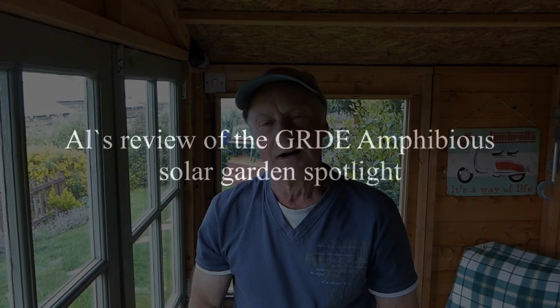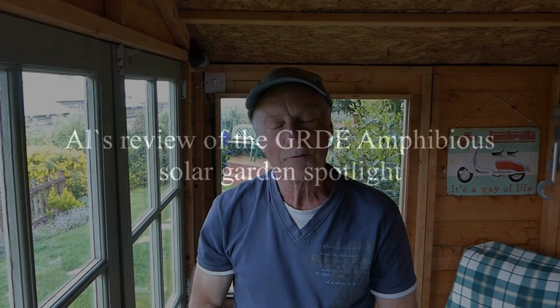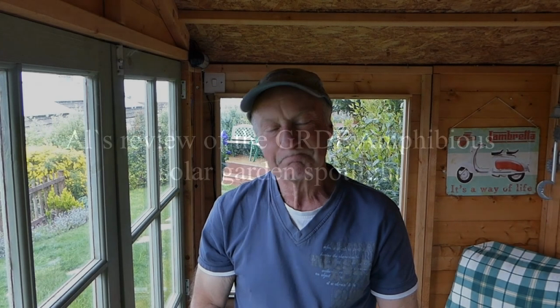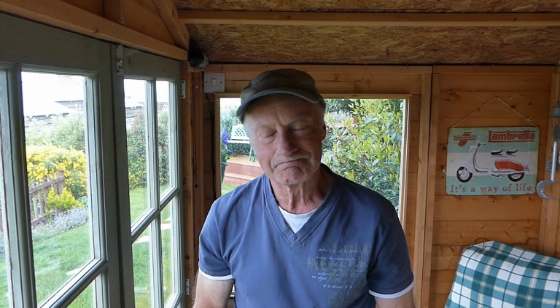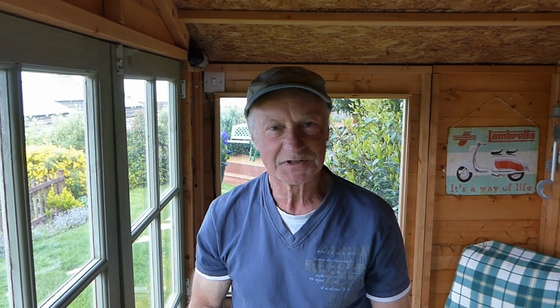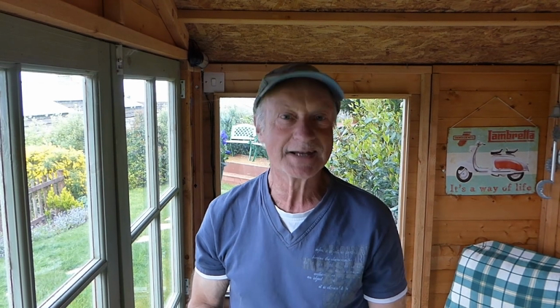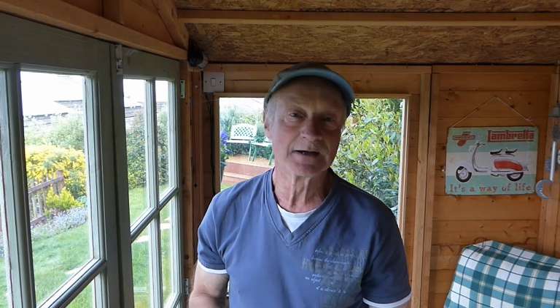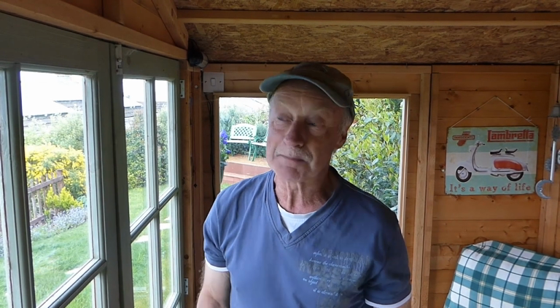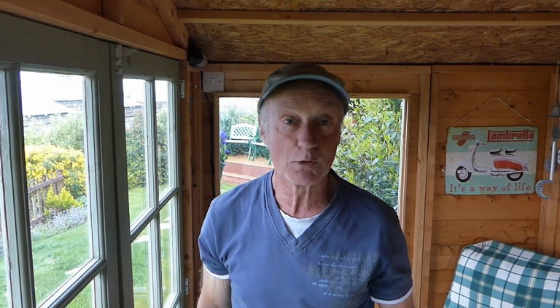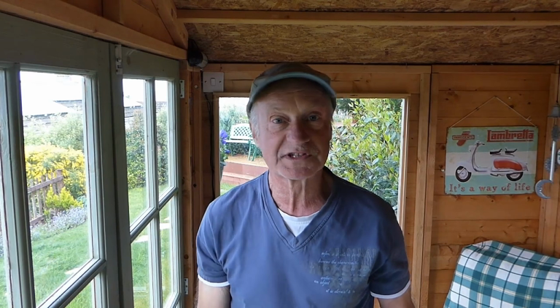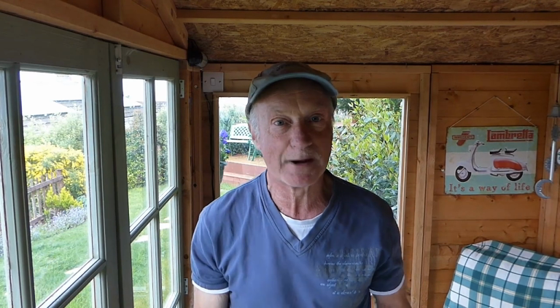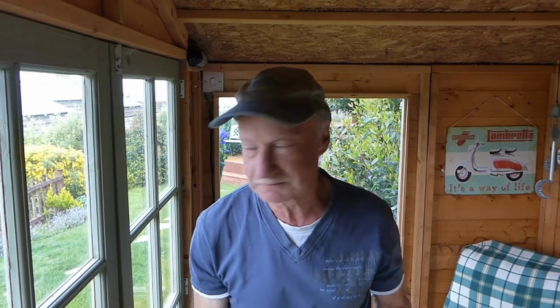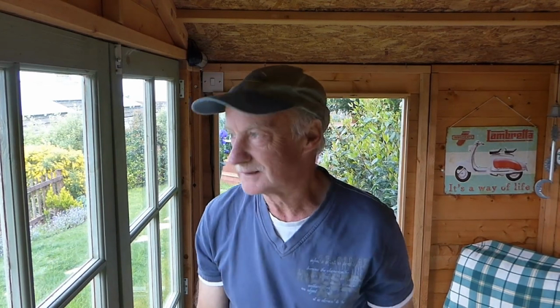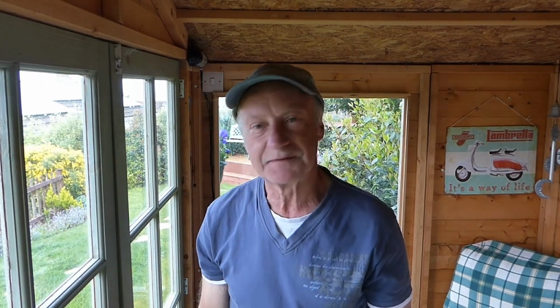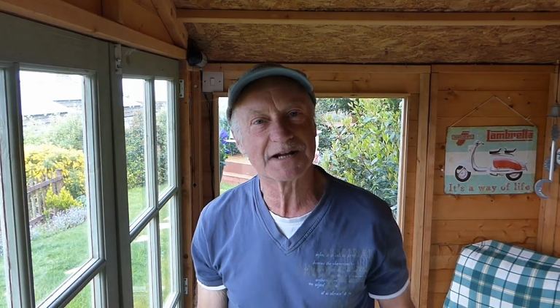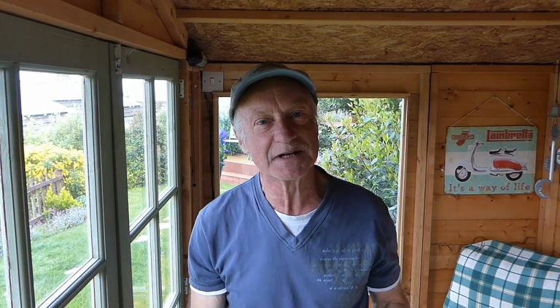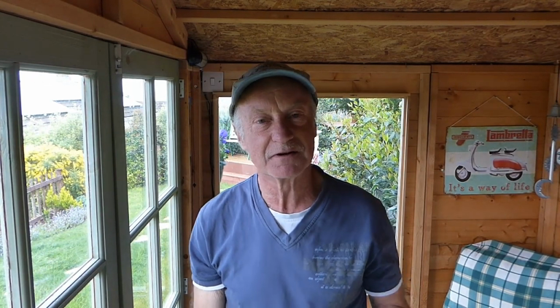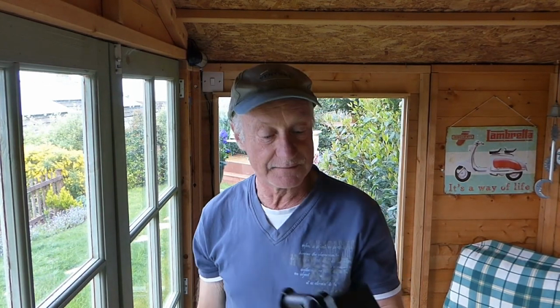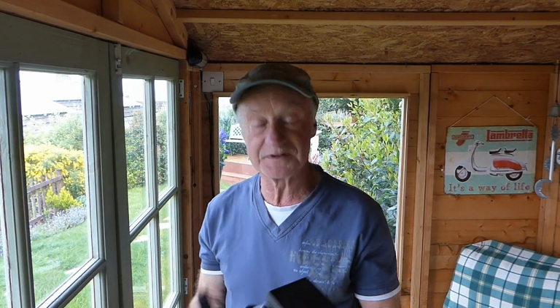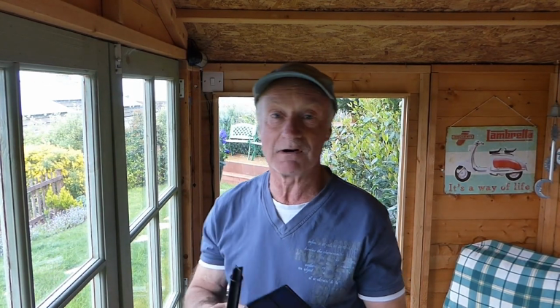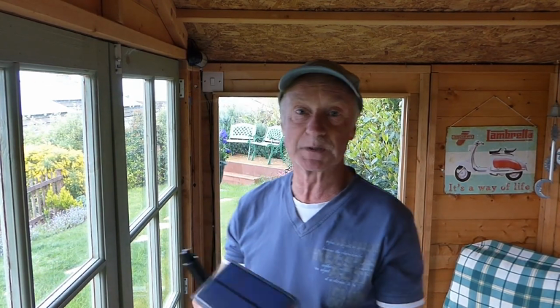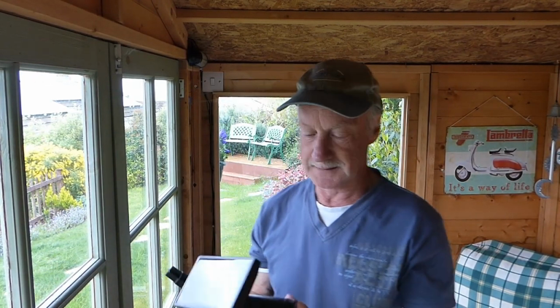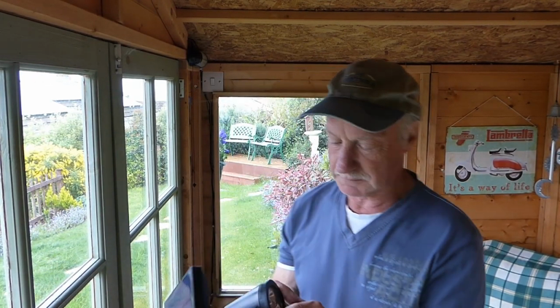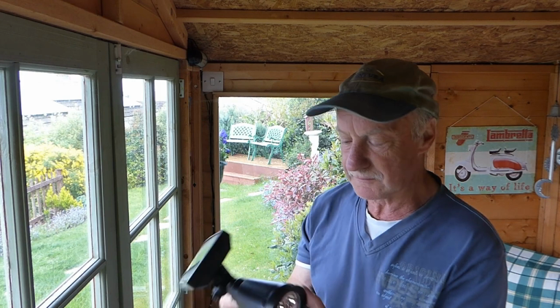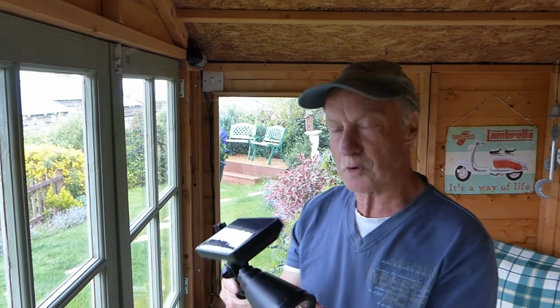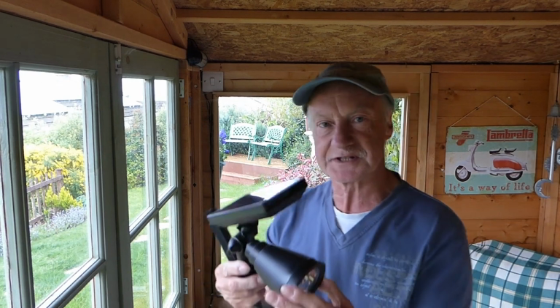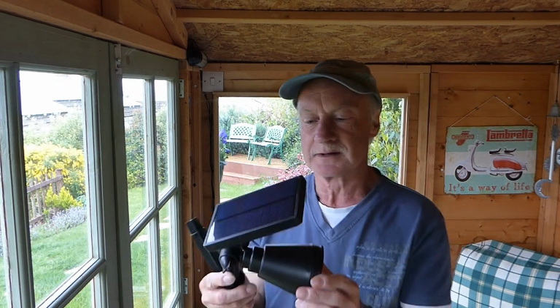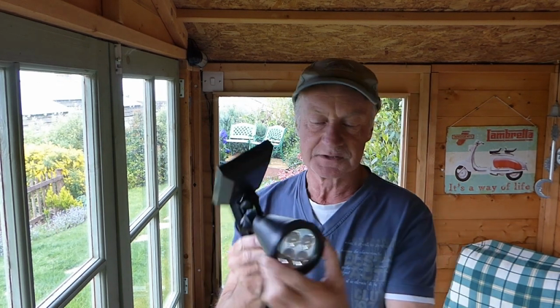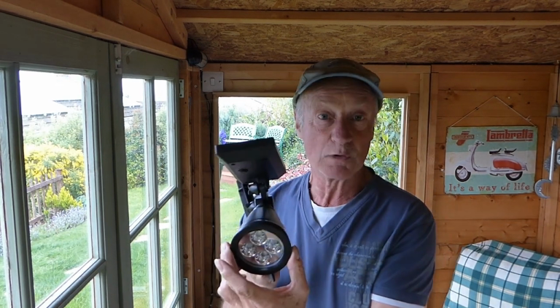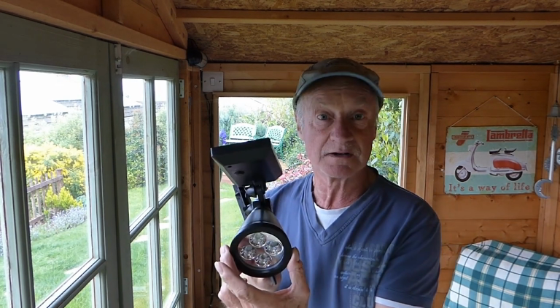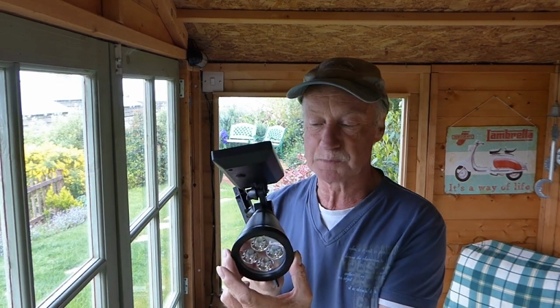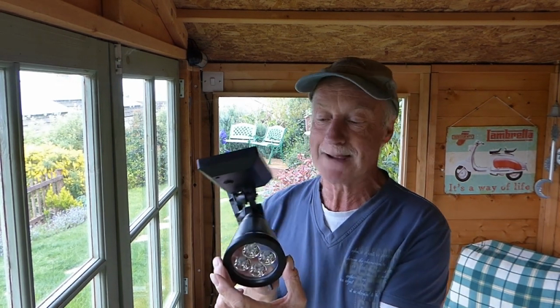Hi everyone, today I'm up in the old summer house. It's a fitting place to be for a review of this type because I'm going to review this solar spot lamp.